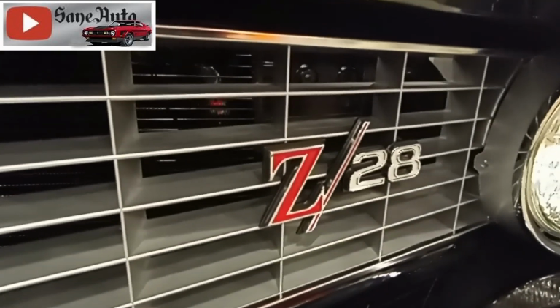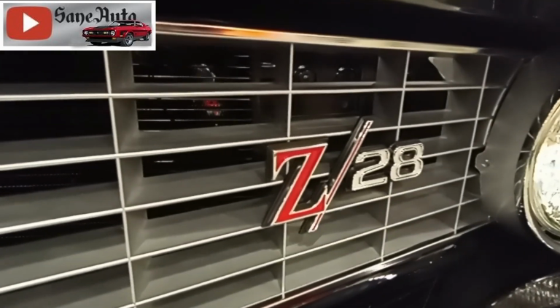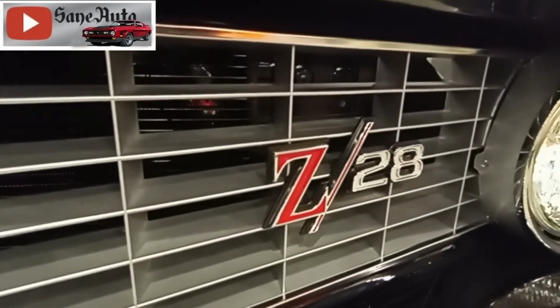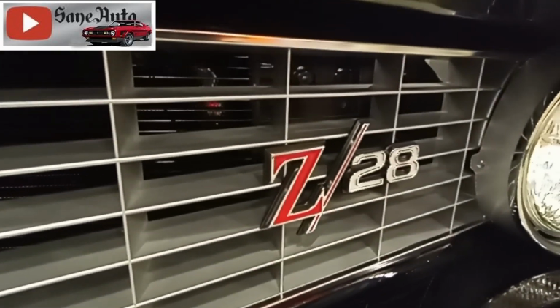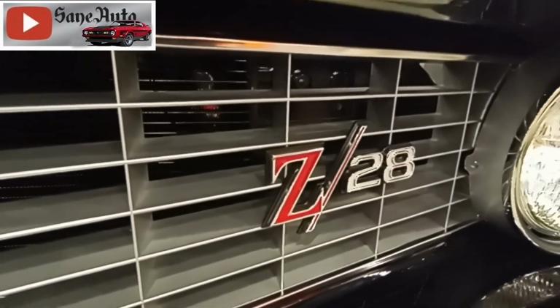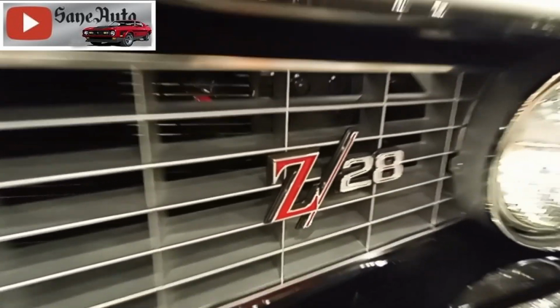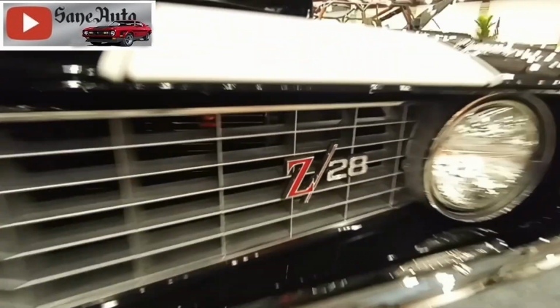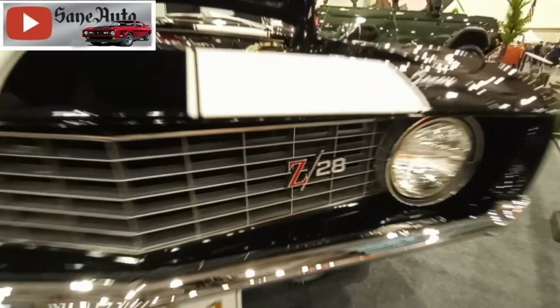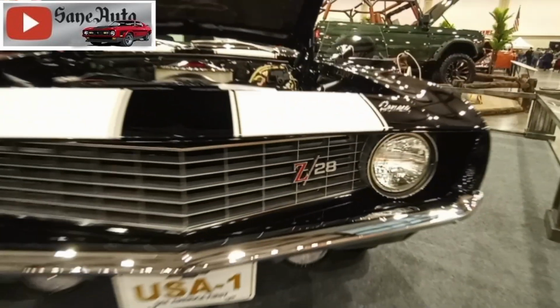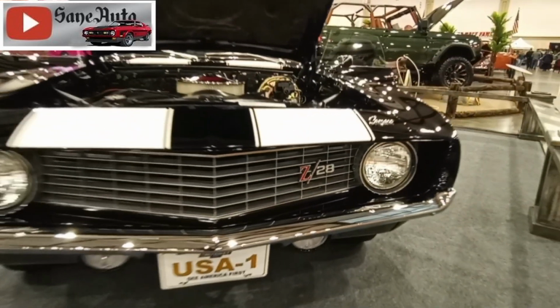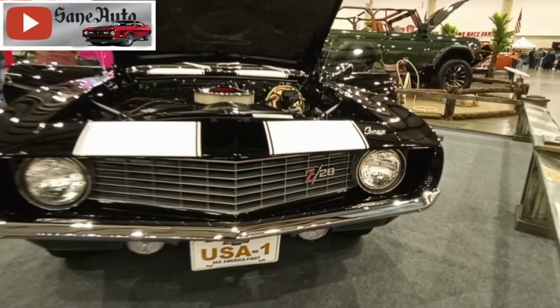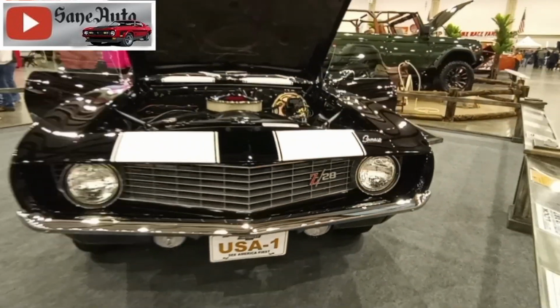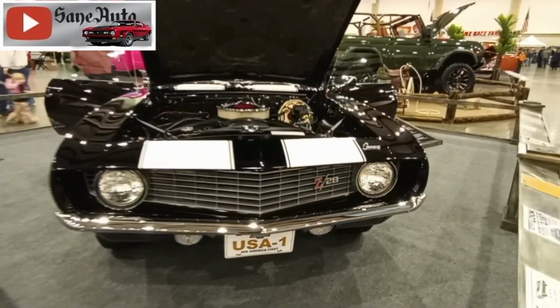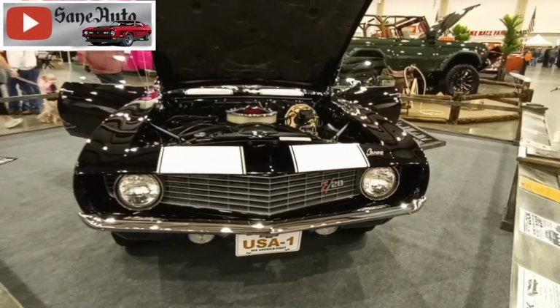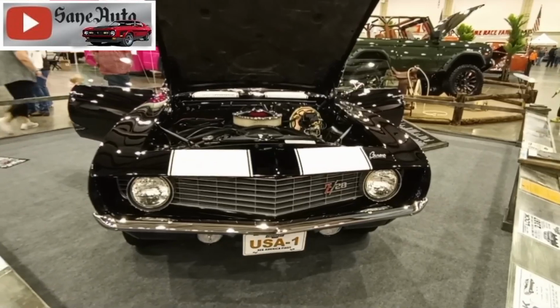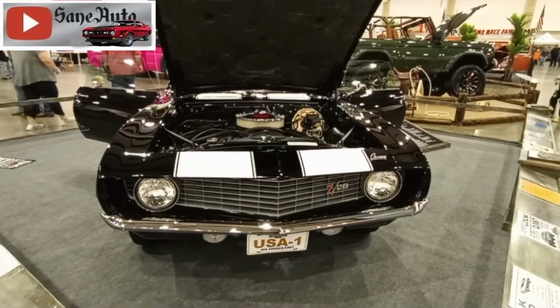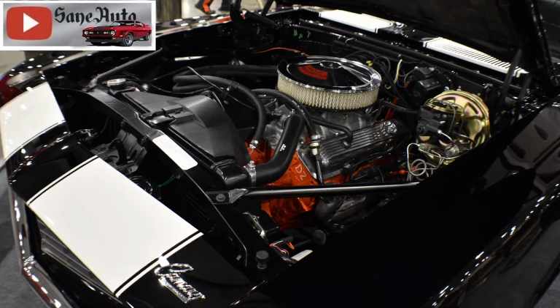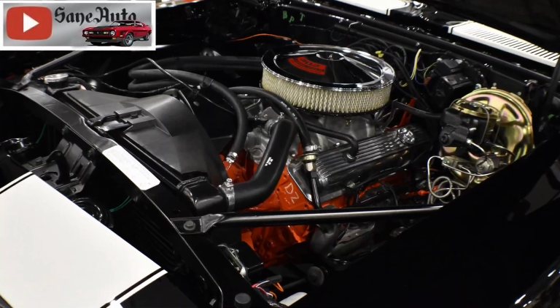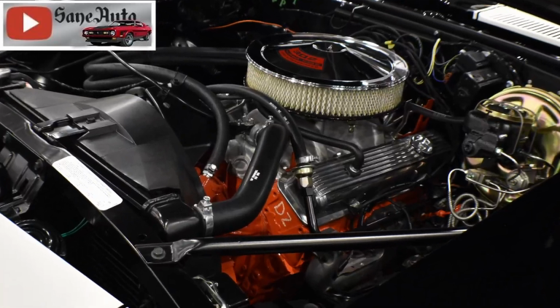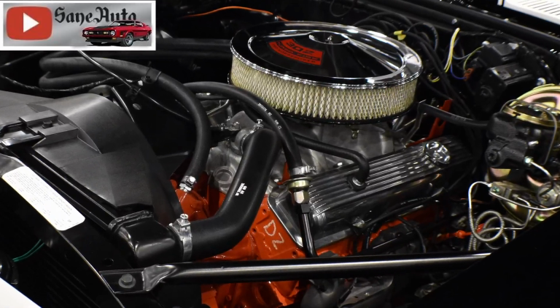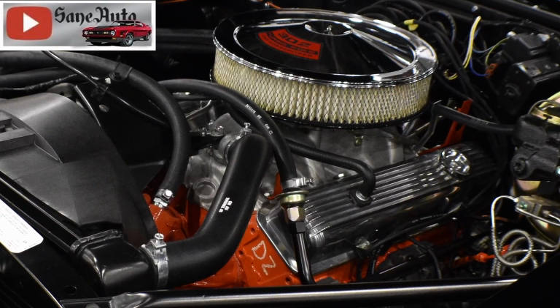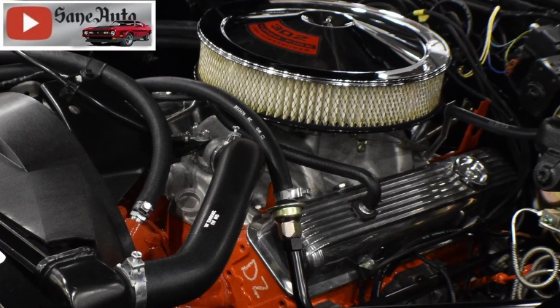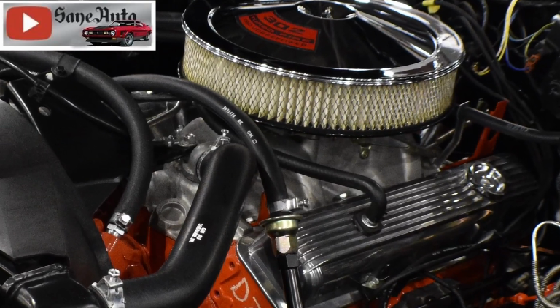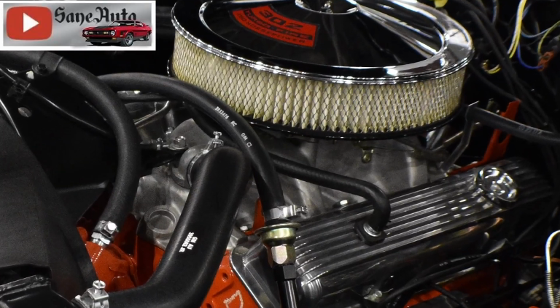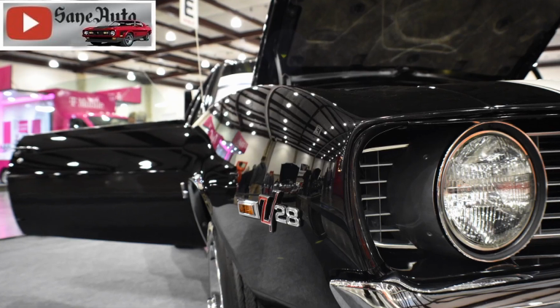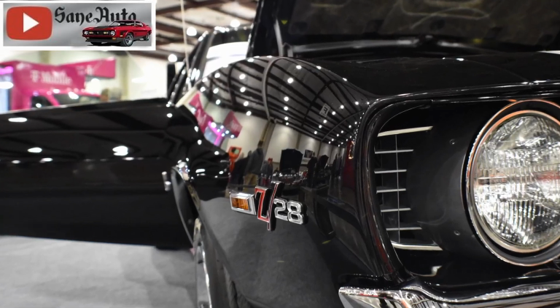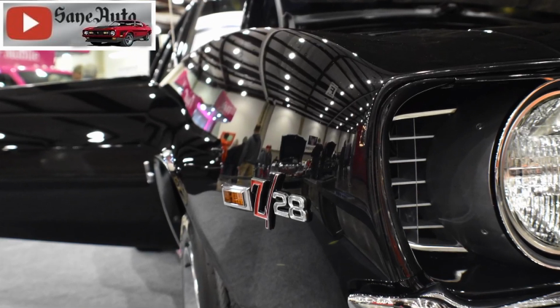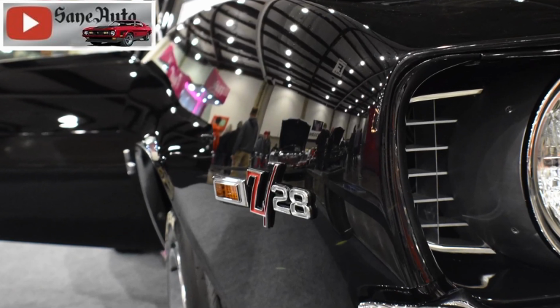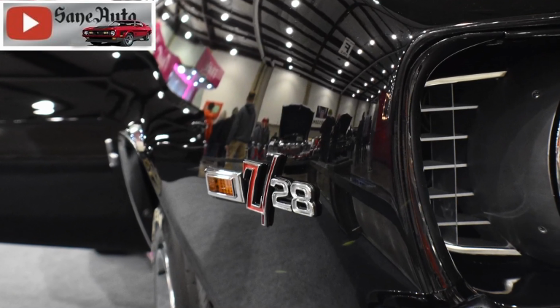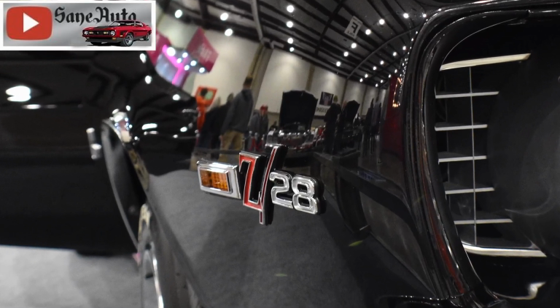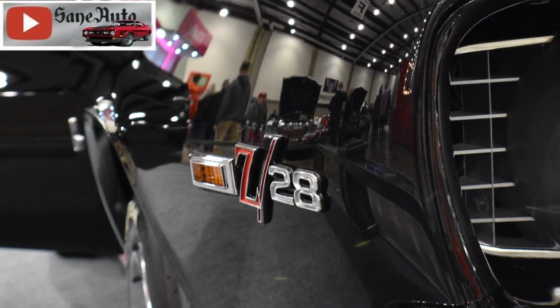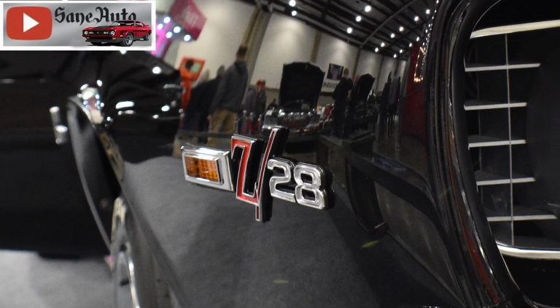All this power was directed through a Muncie four-speed to a 3.73 gear ratio rear end. The Z28s even had a nice Hurst shifter.